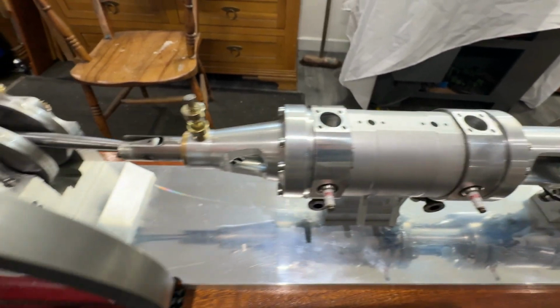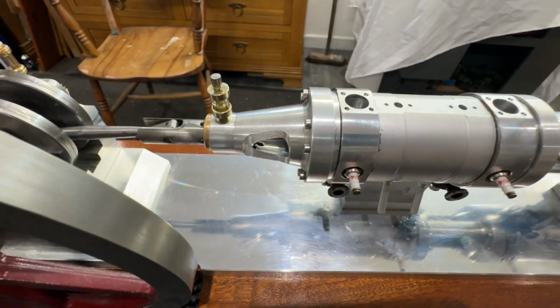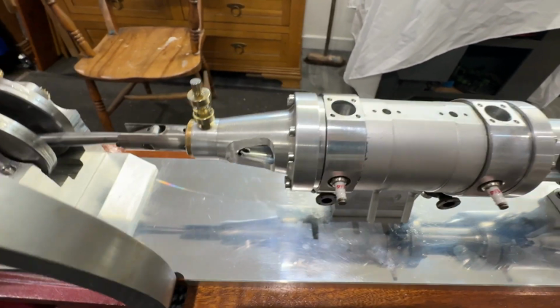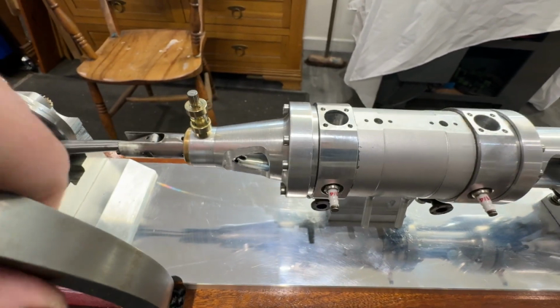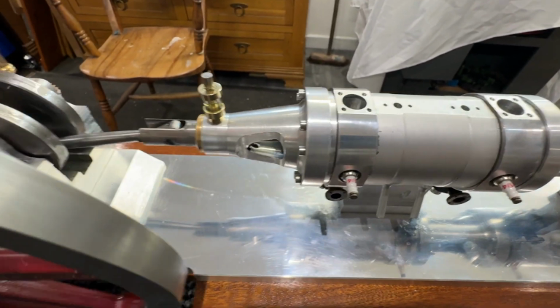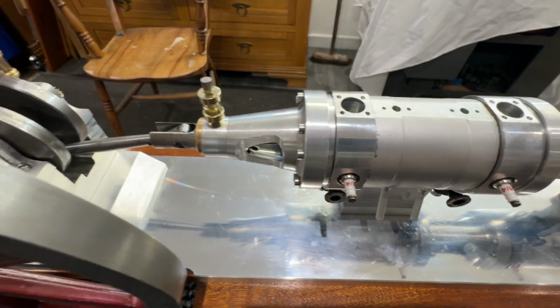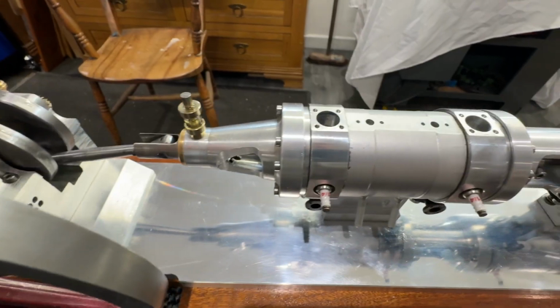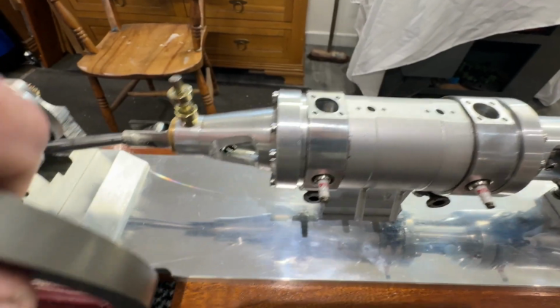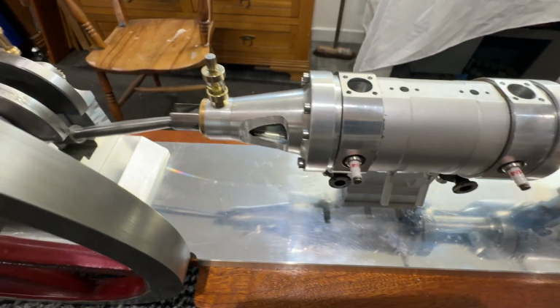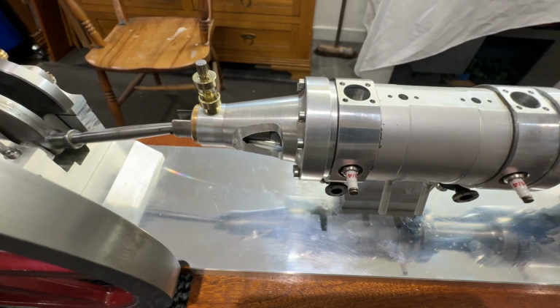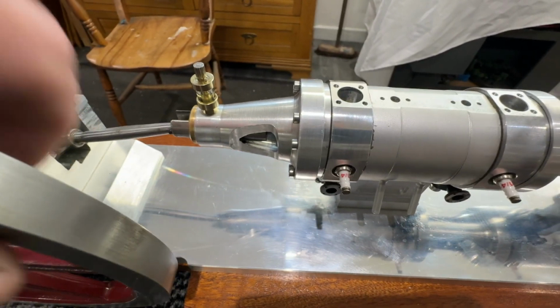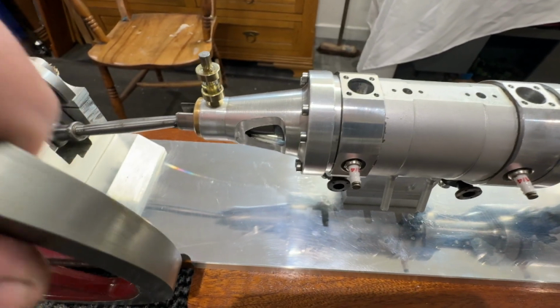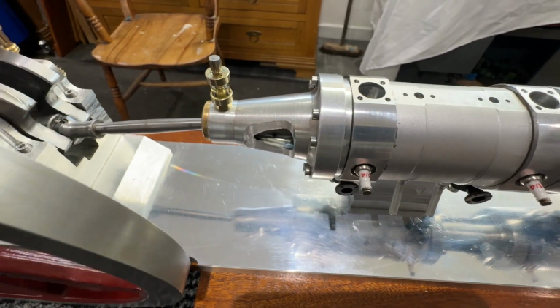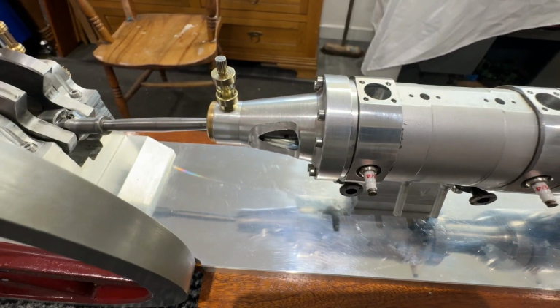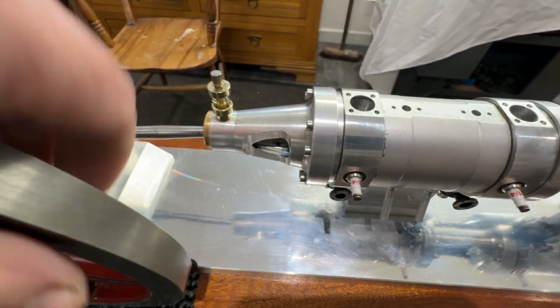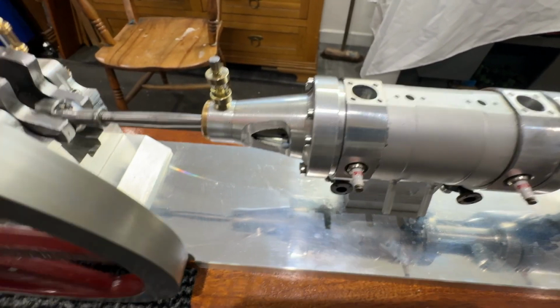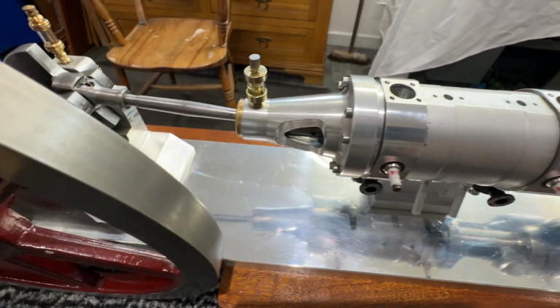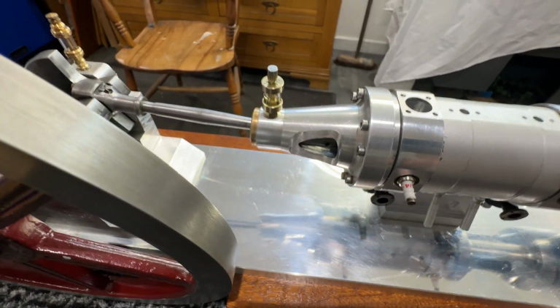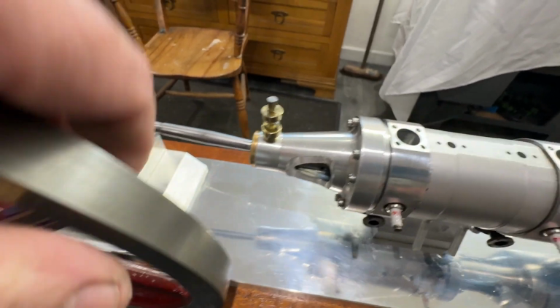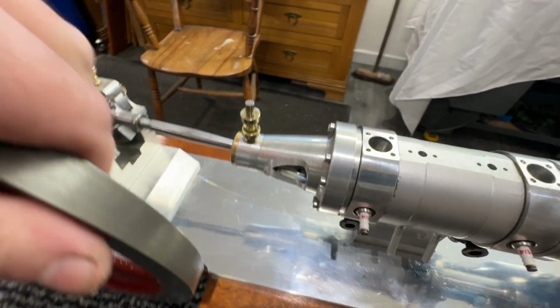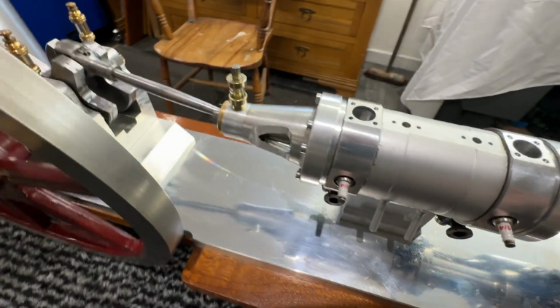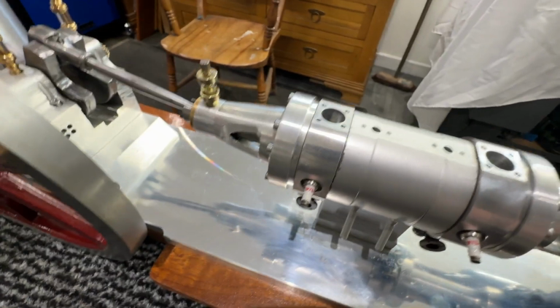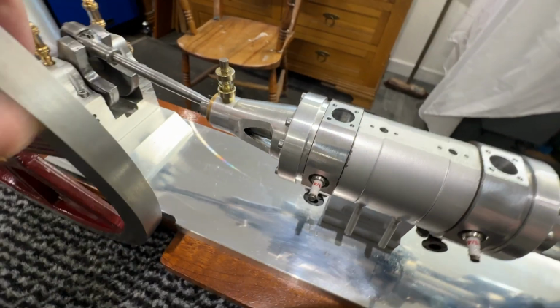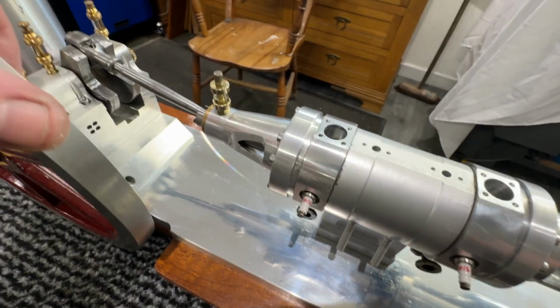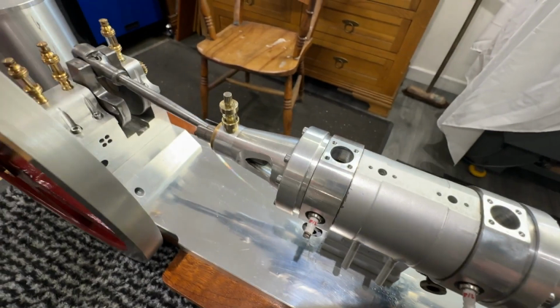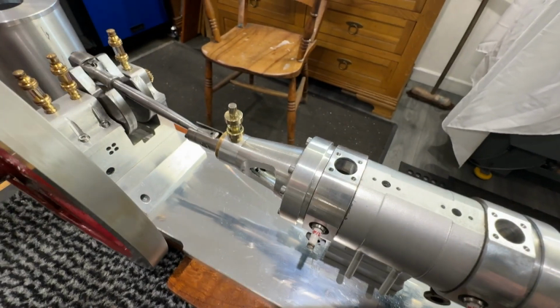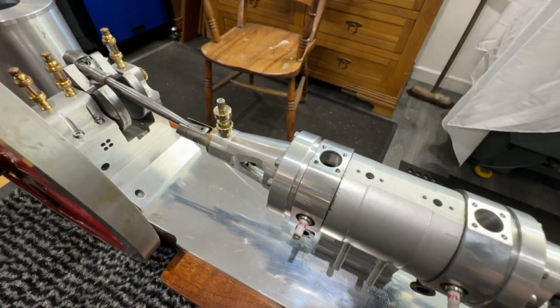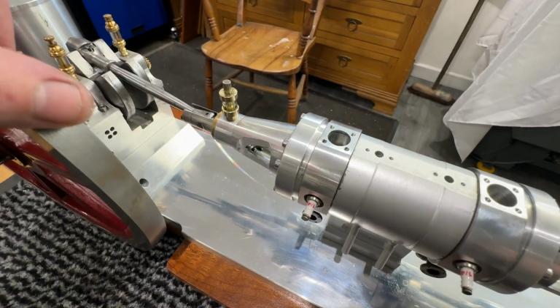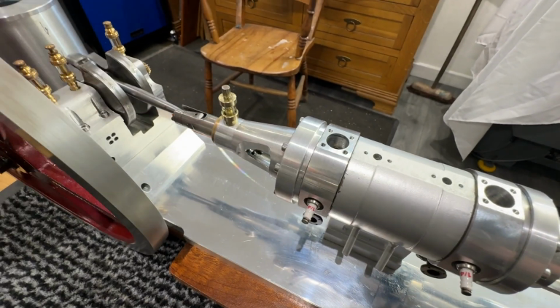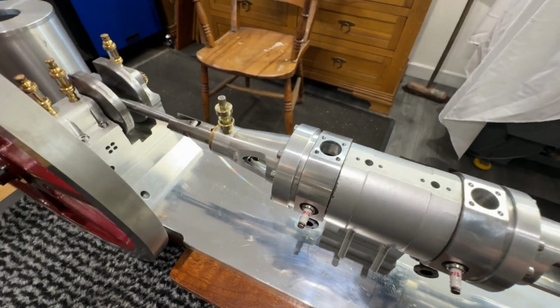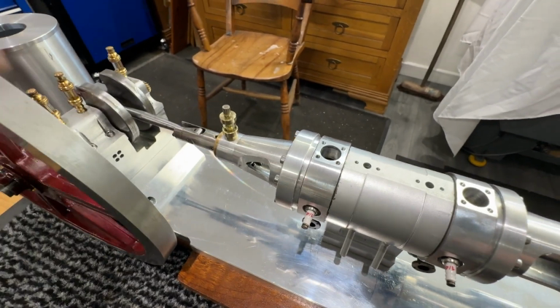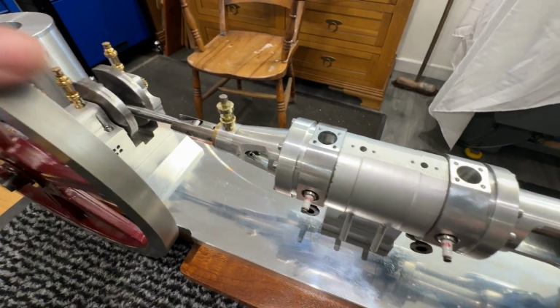It turns over quite nicely. It's still a little bit tight, but not that tight that it's not going to turn over. So everything's lined up very nicely.